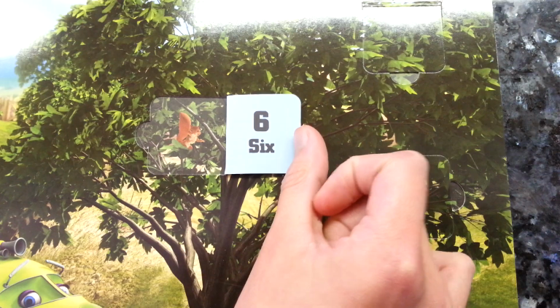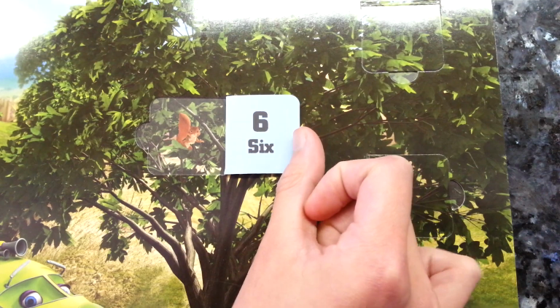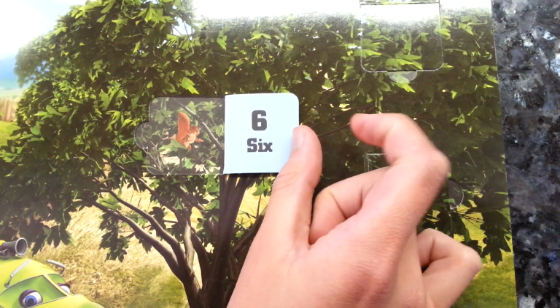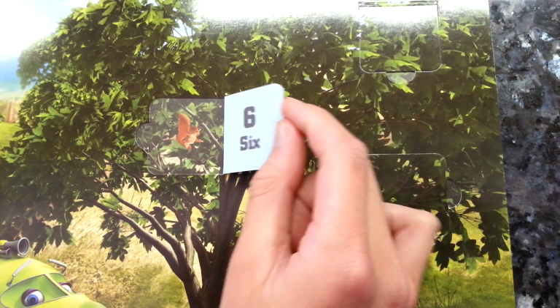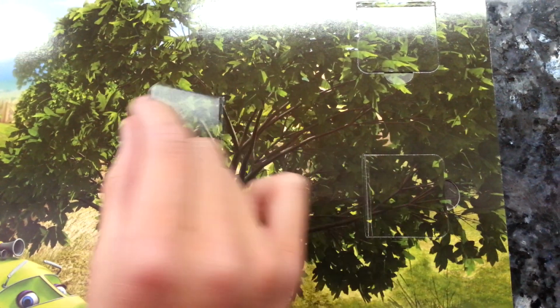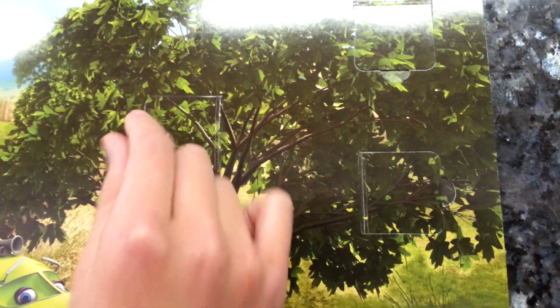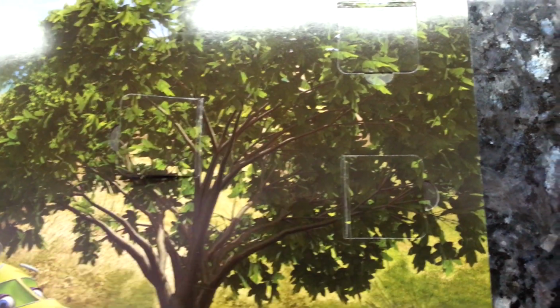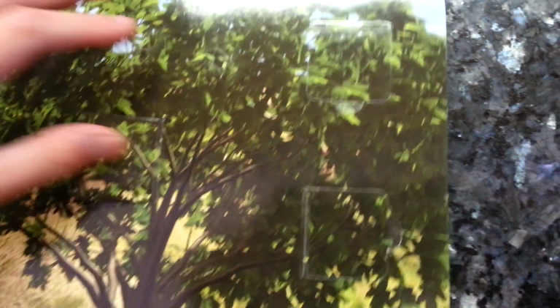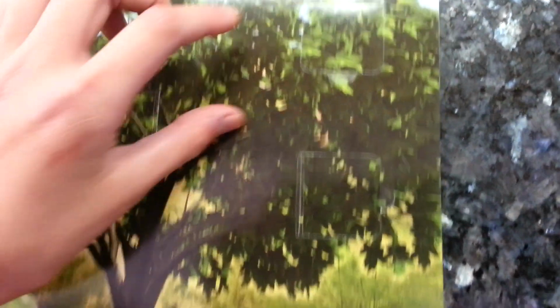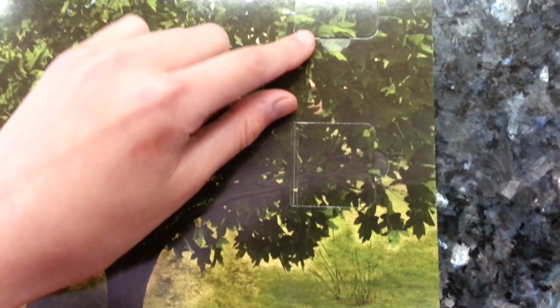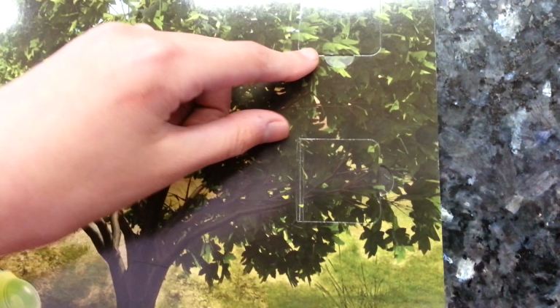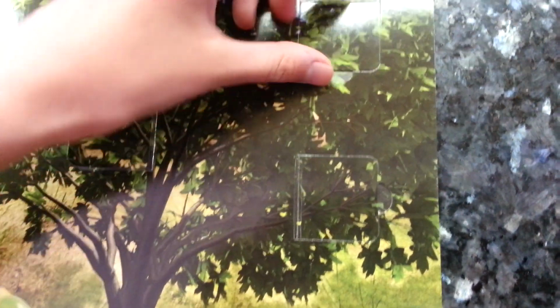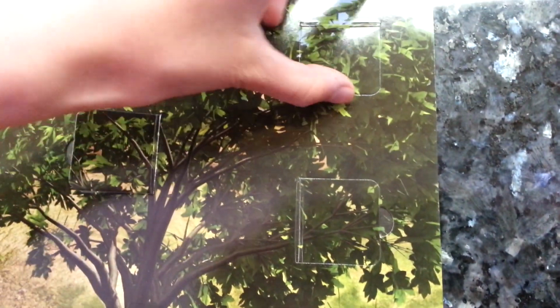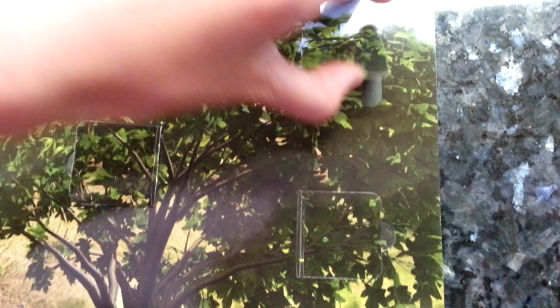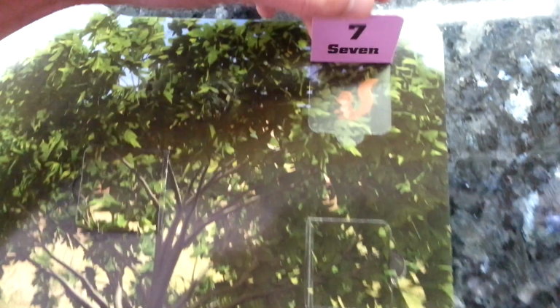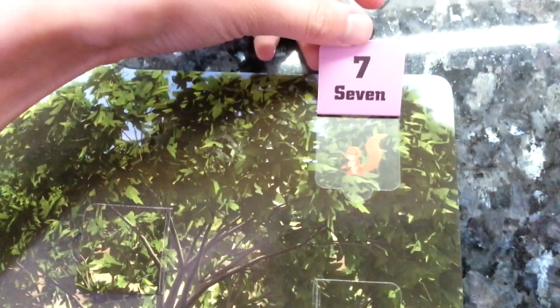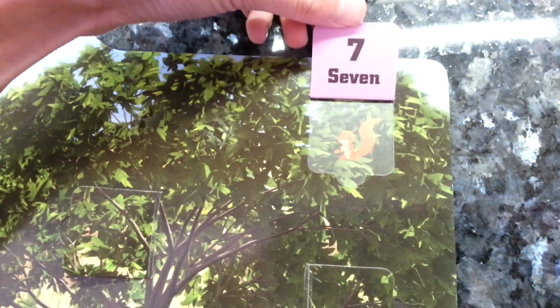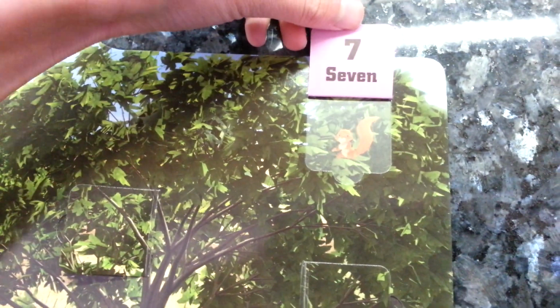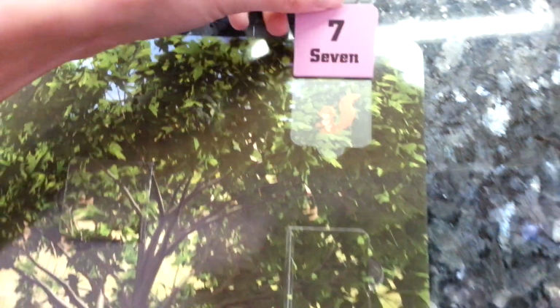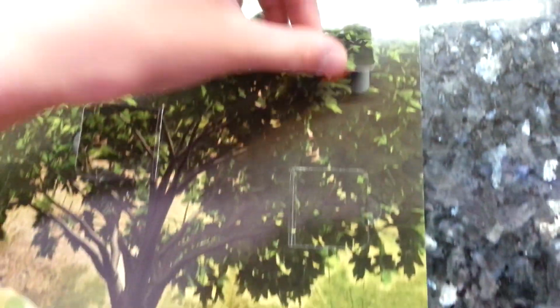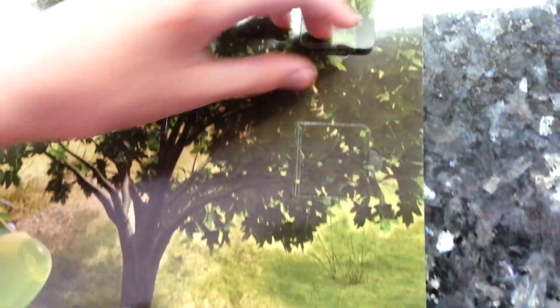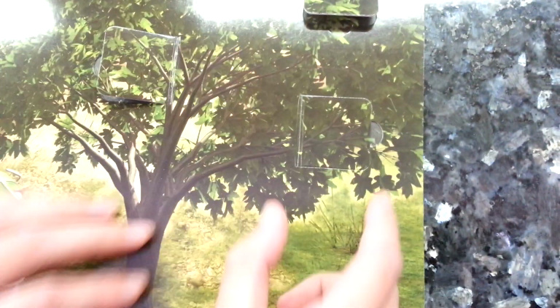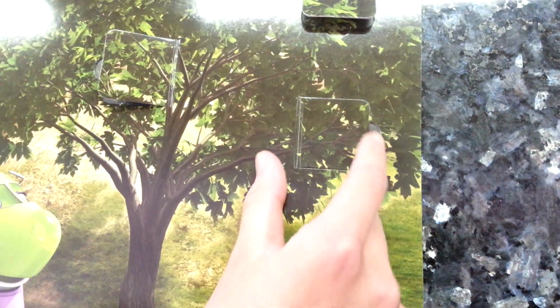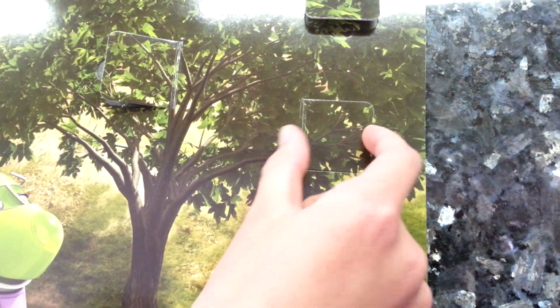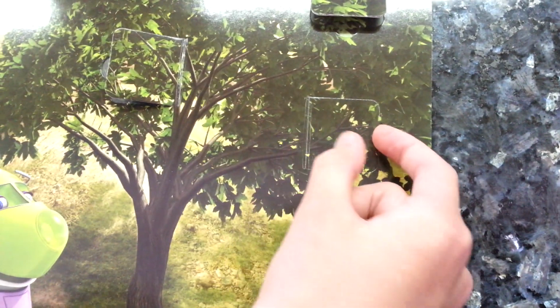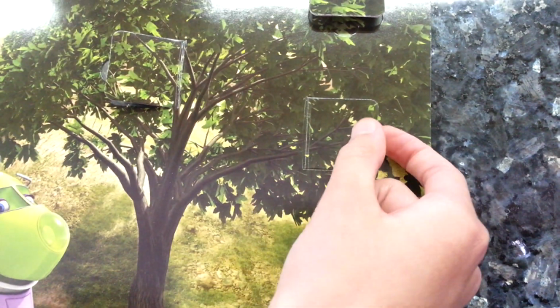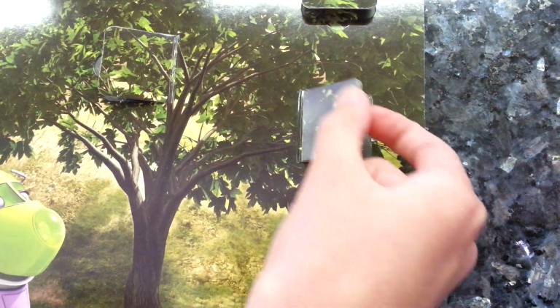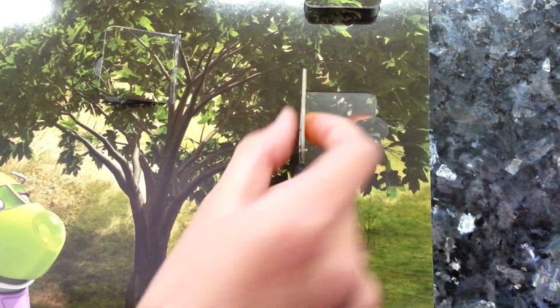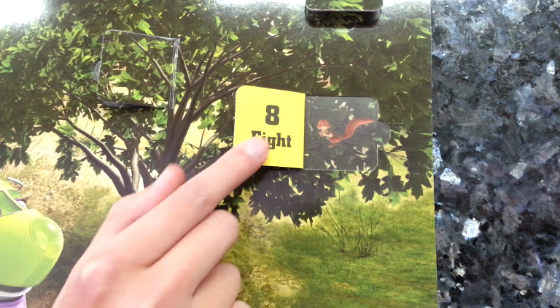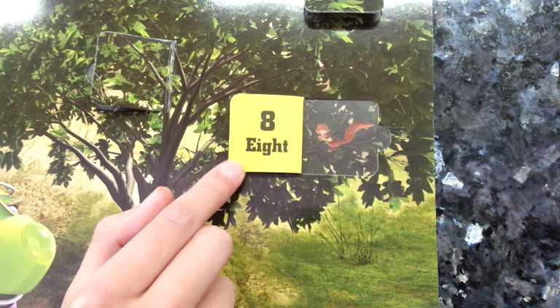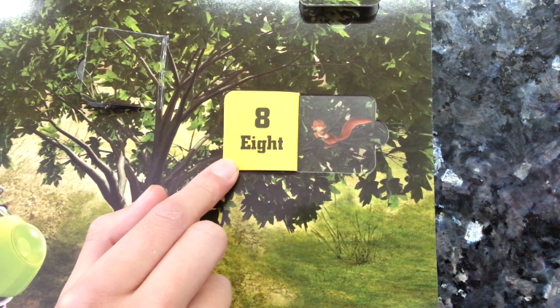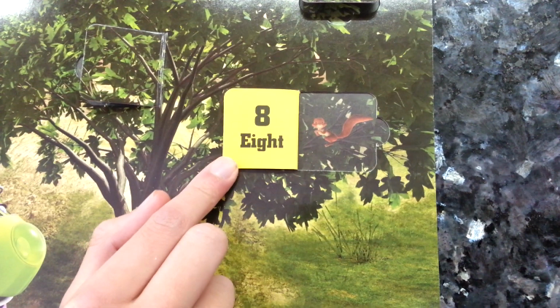Number six. Coco found another — number seven. And finally number eight.